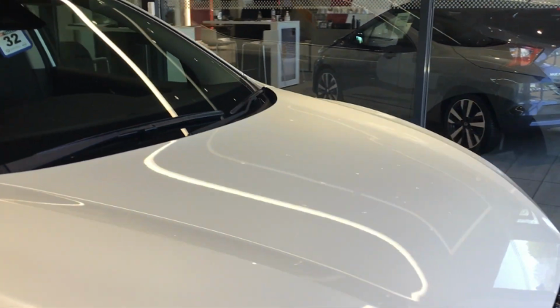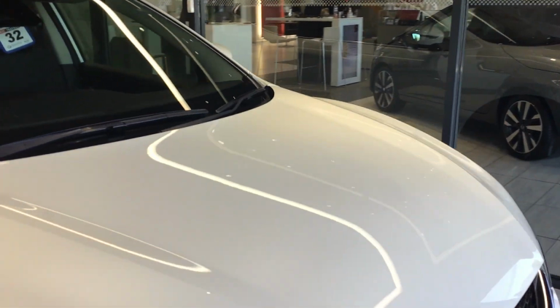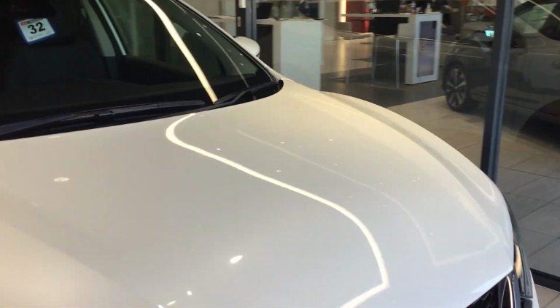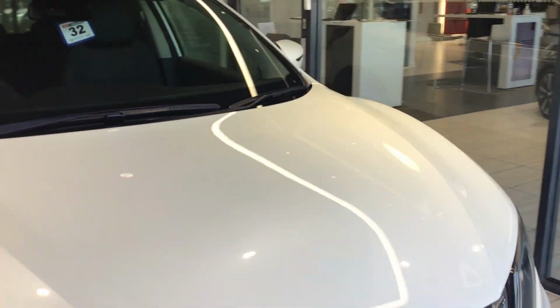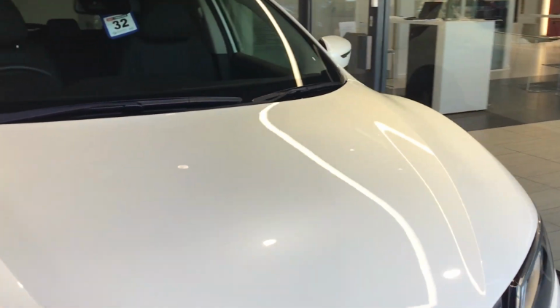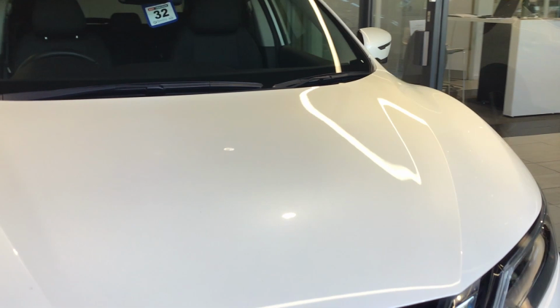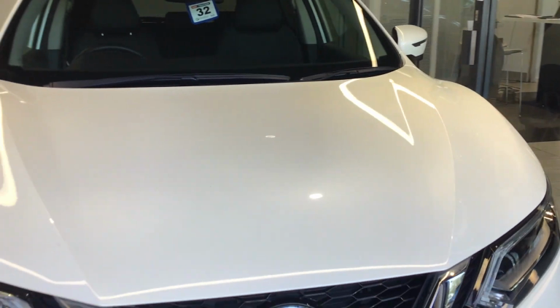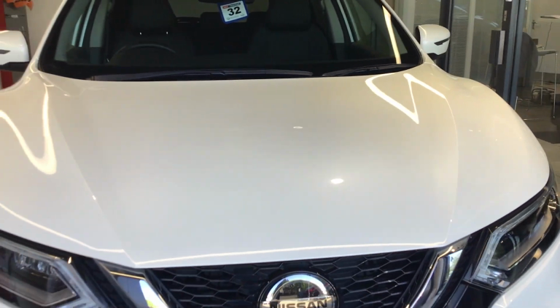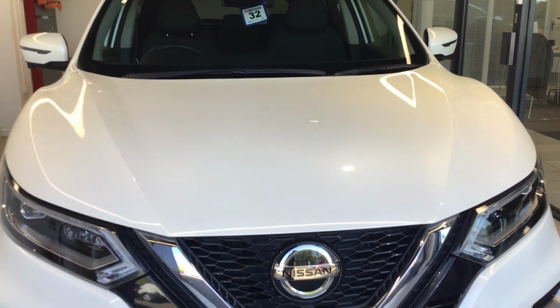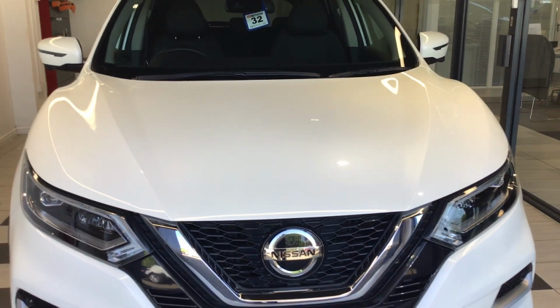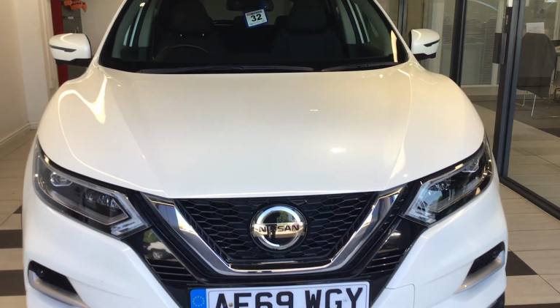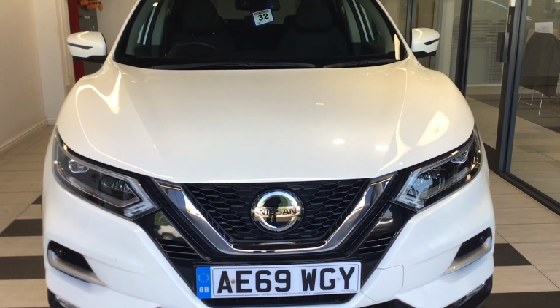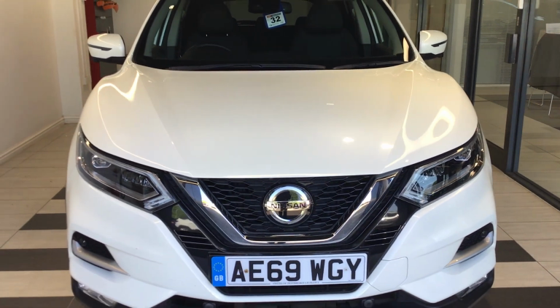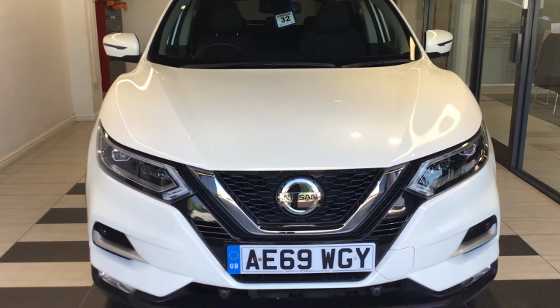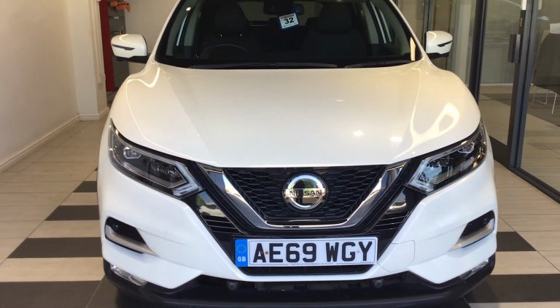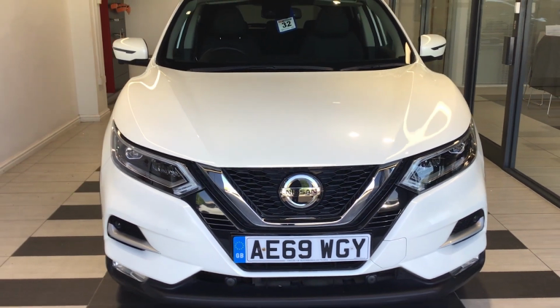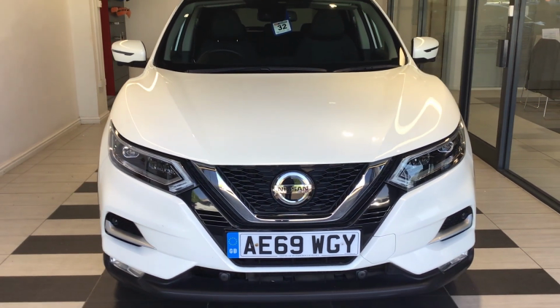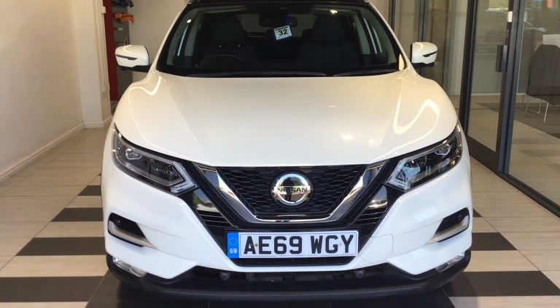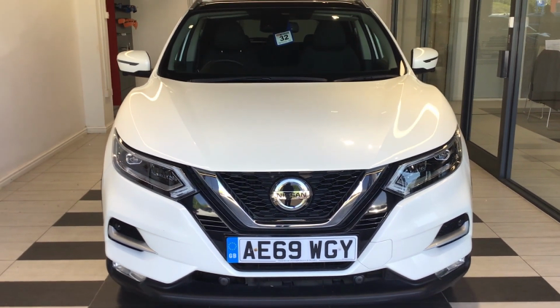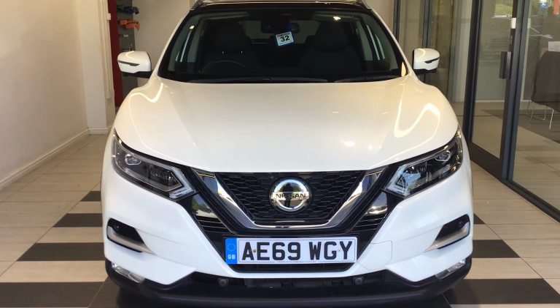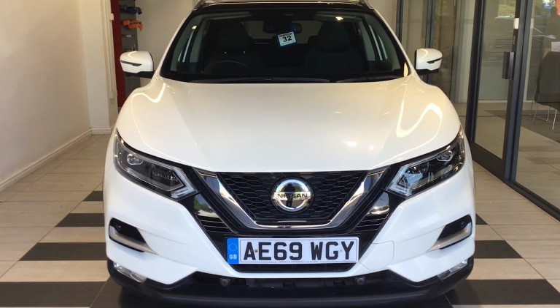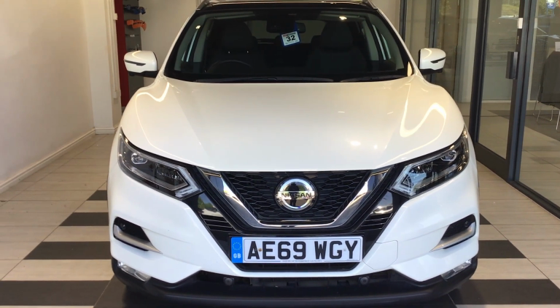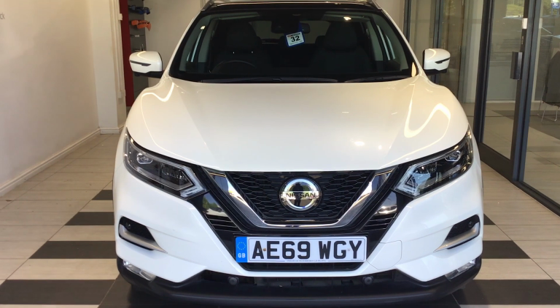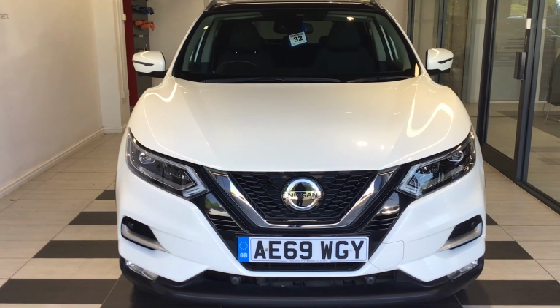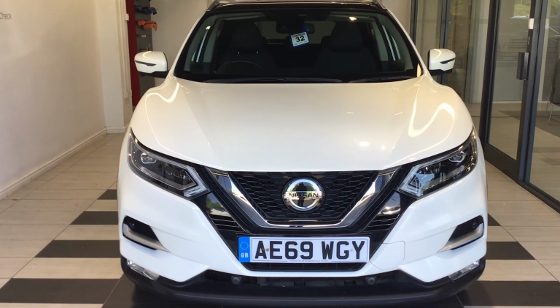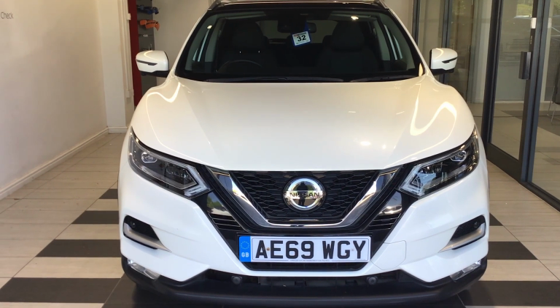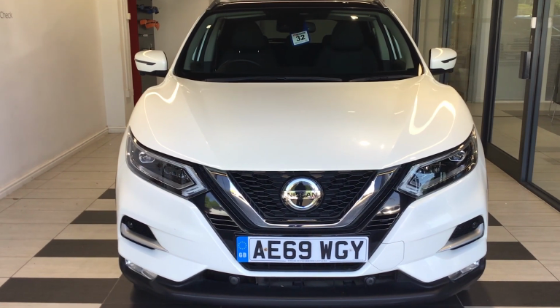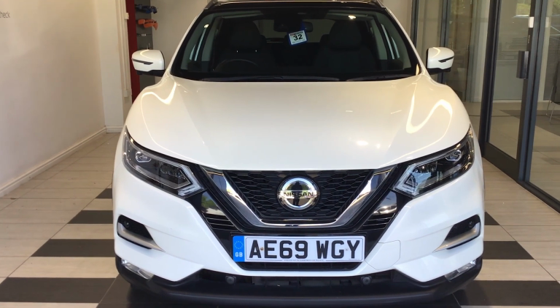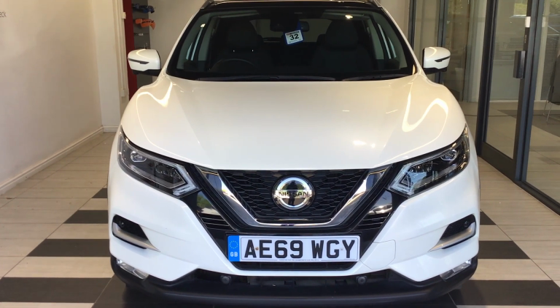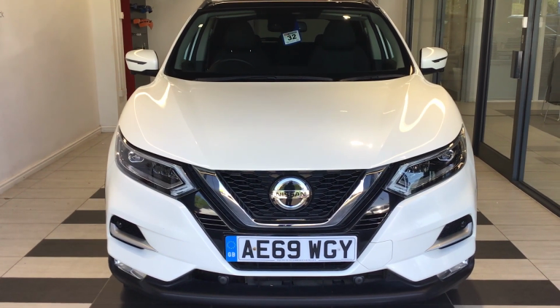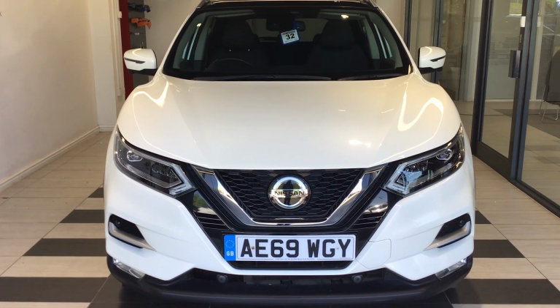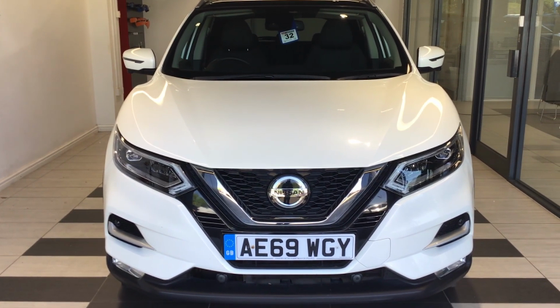So just to summarise, we've been looking at a Nissan Qashqai 1.3 Tecna. My name's Richard — please join me at the dealership in Peterborough on 01733 267 606. Thanks for watching.